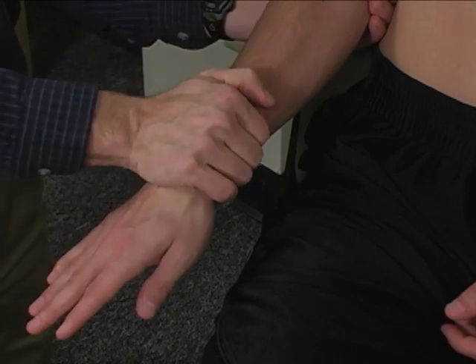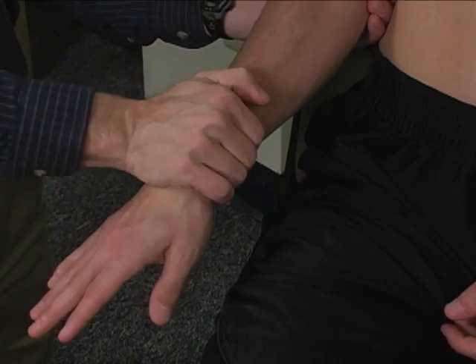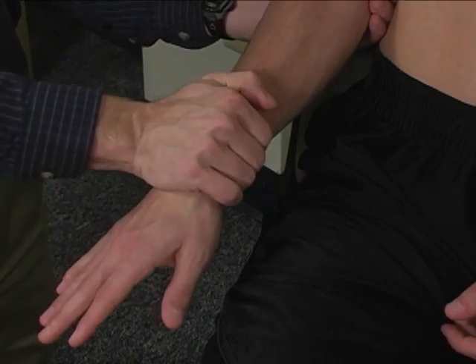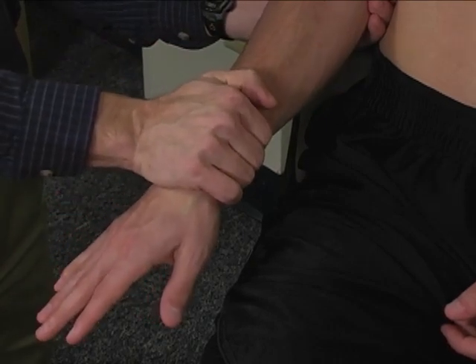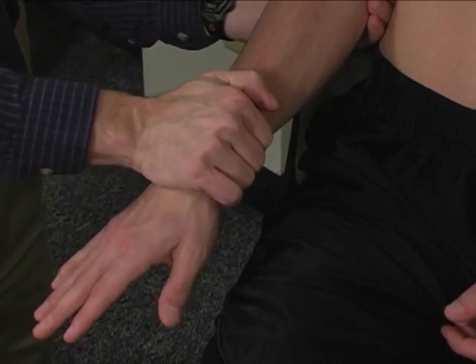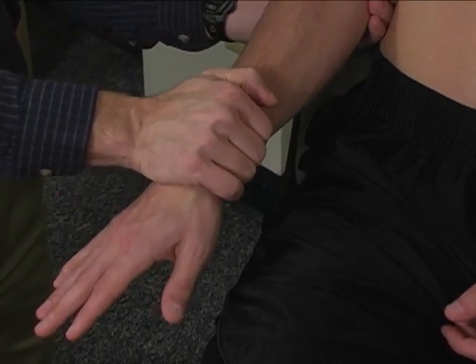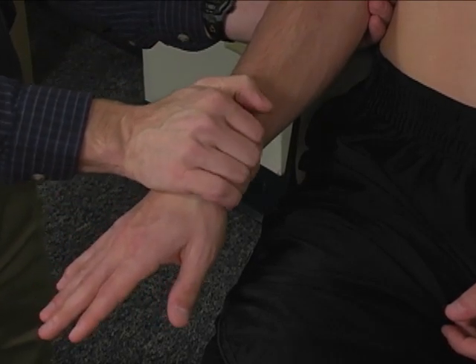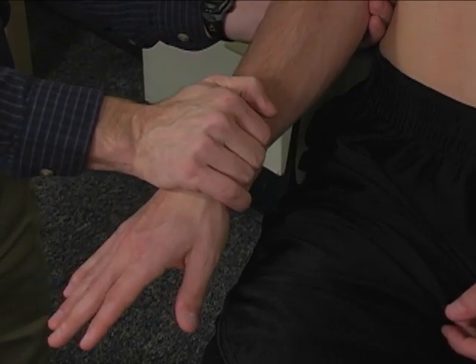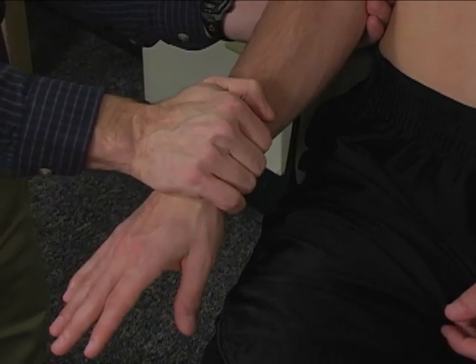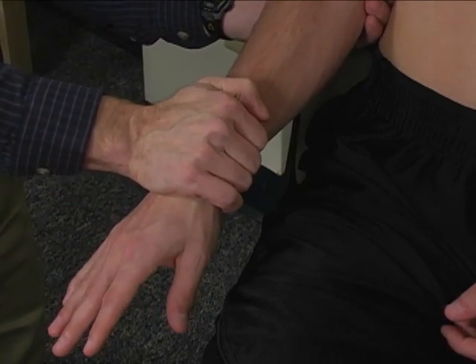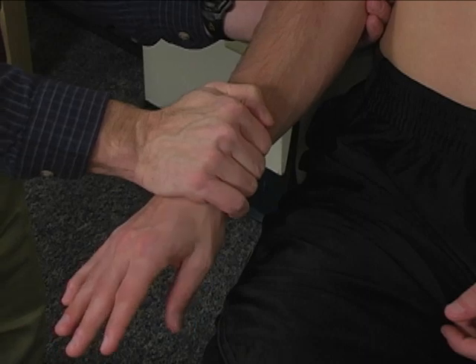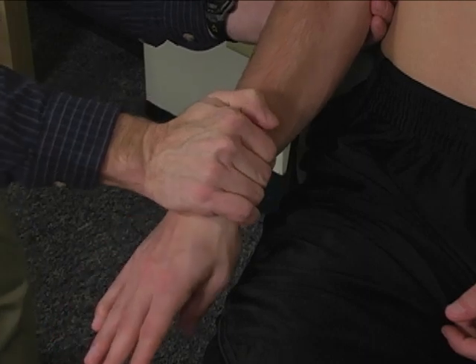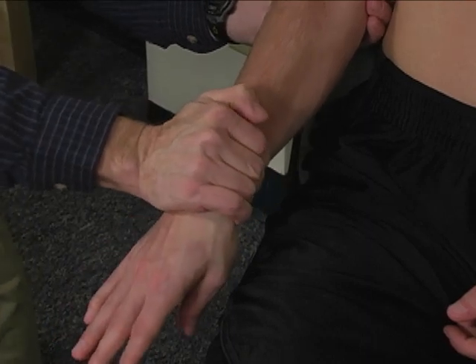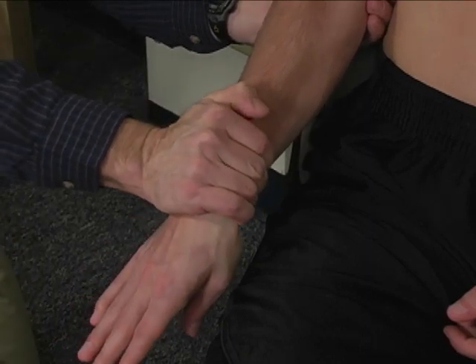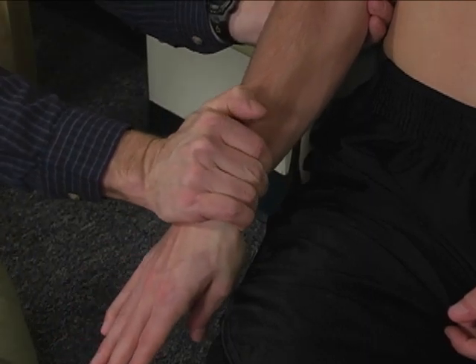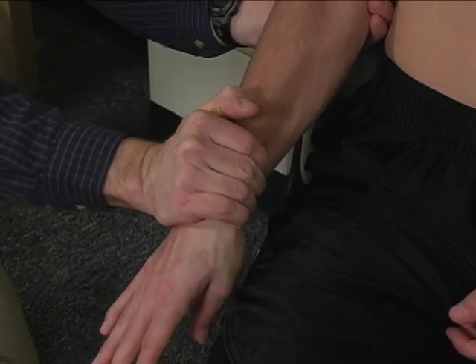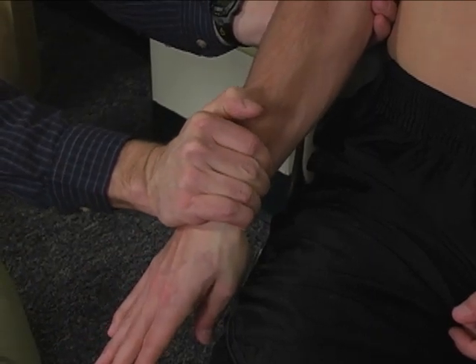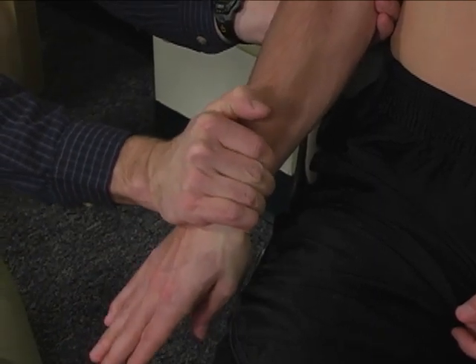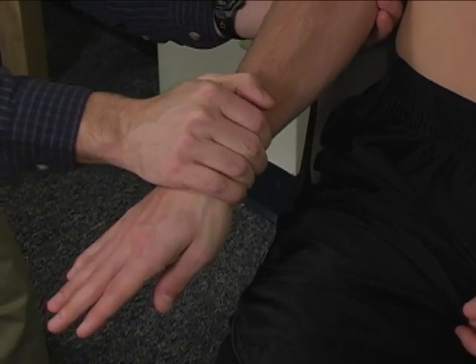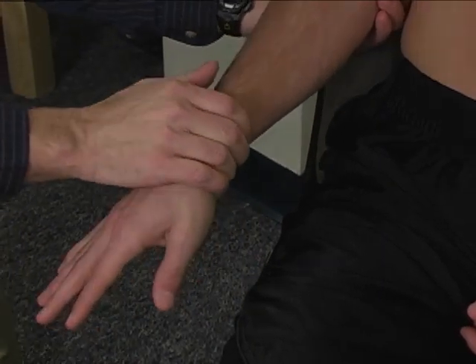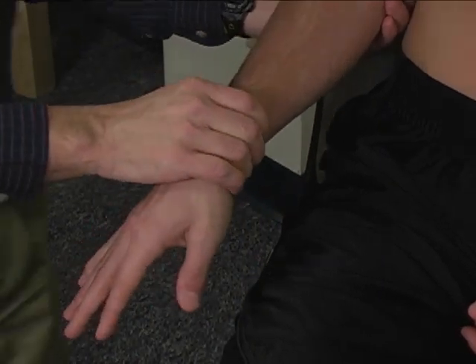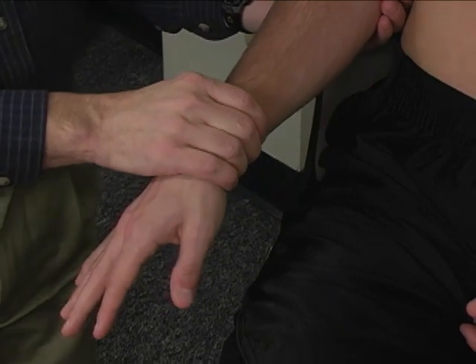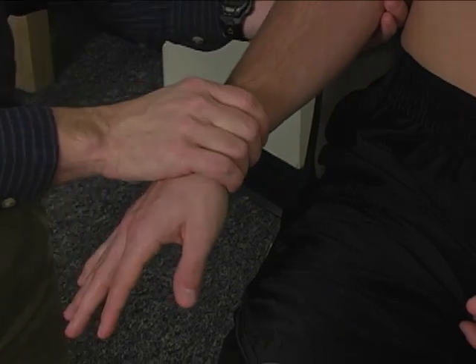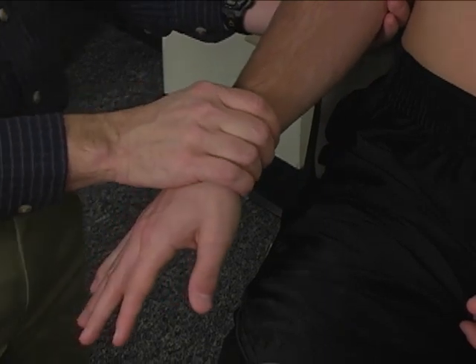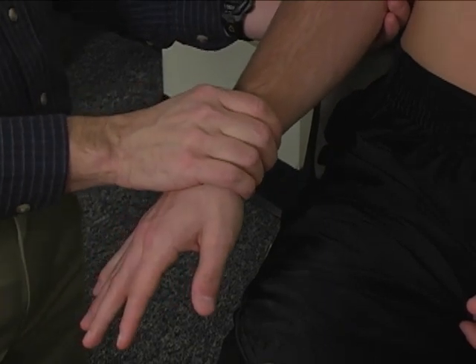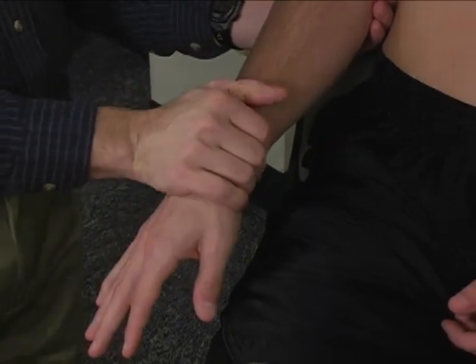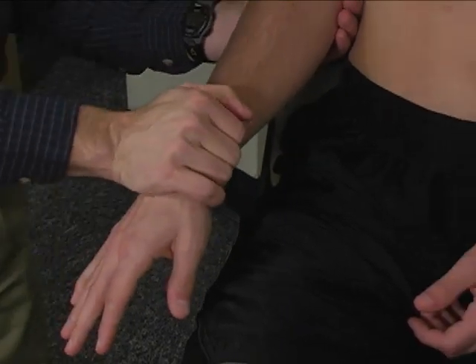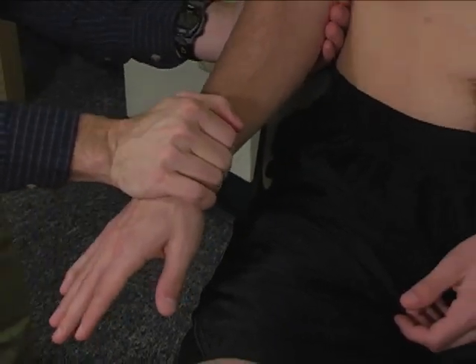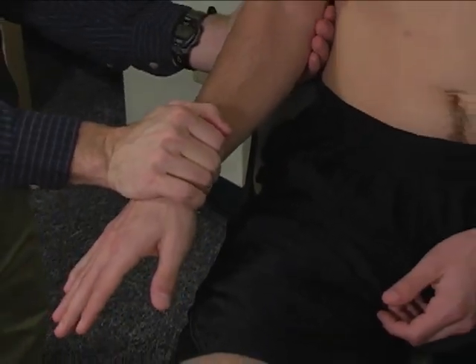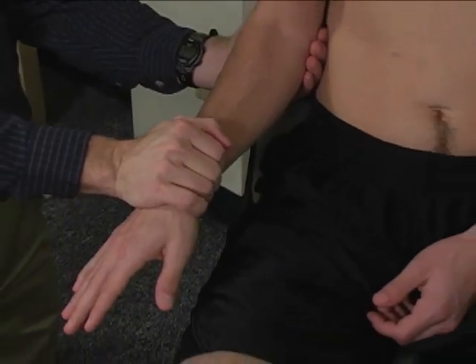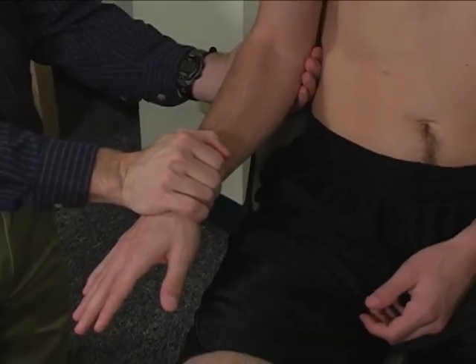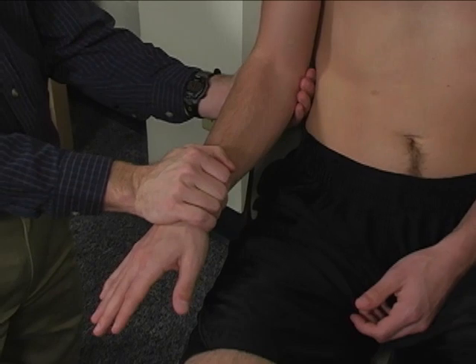Let's bring you down here to about 45 degrees — very good. I'm going to try to turn your palm up, and I want you to hold it right there. Okay, don't let me turn you. Hold, hold, hold — very good.